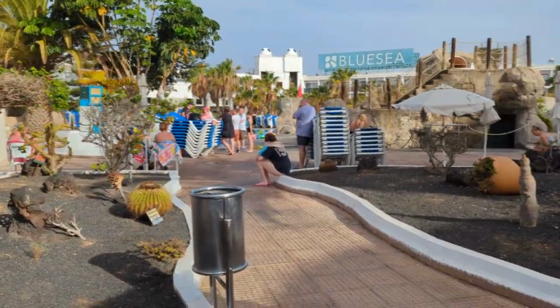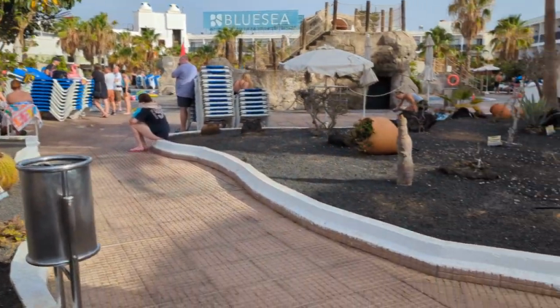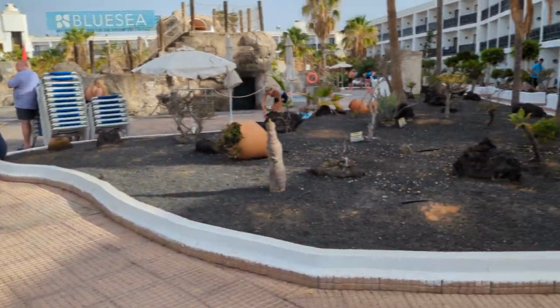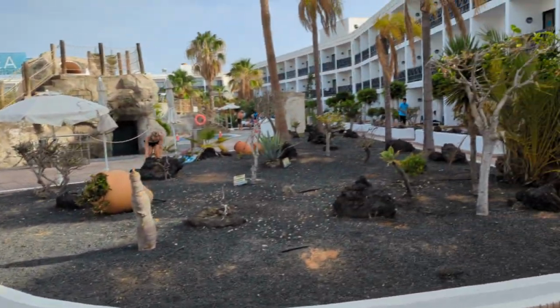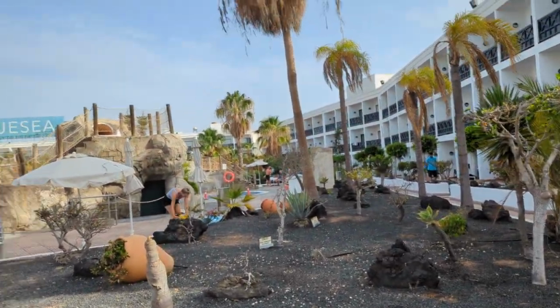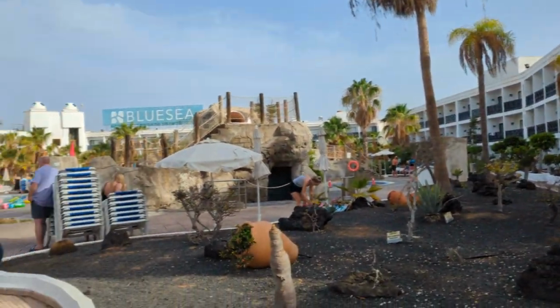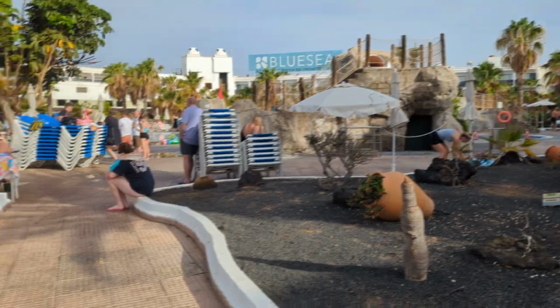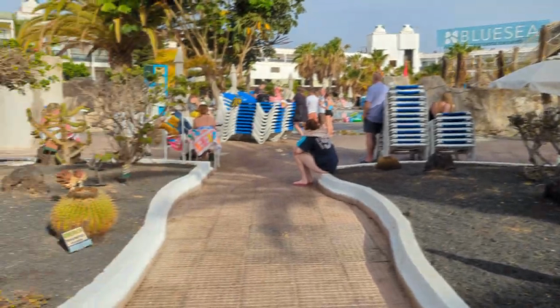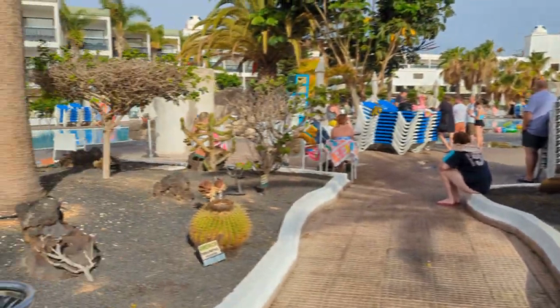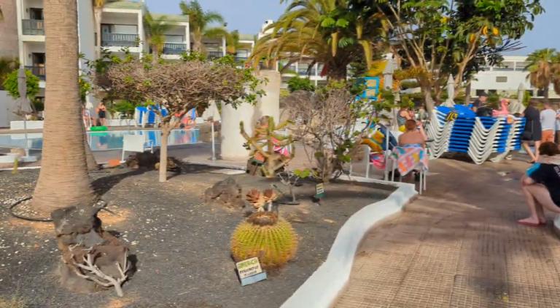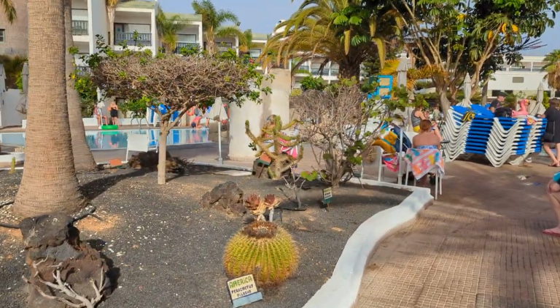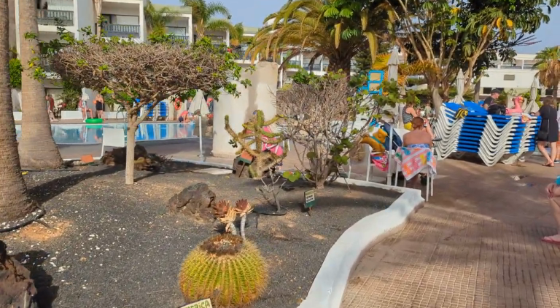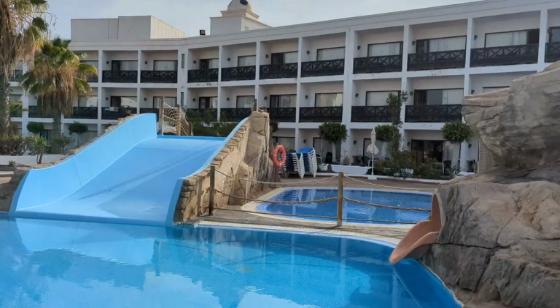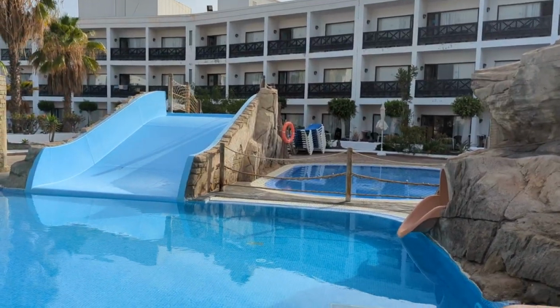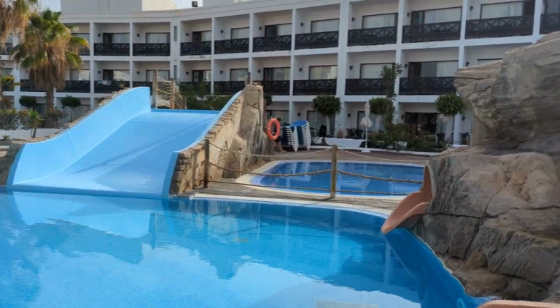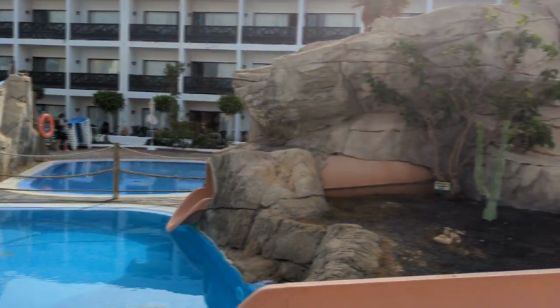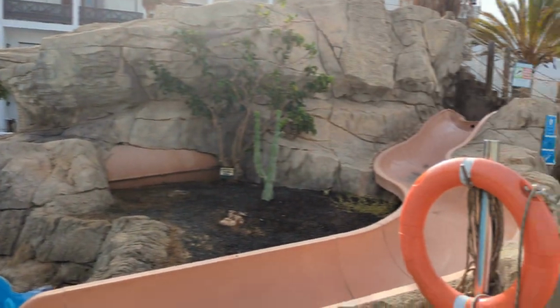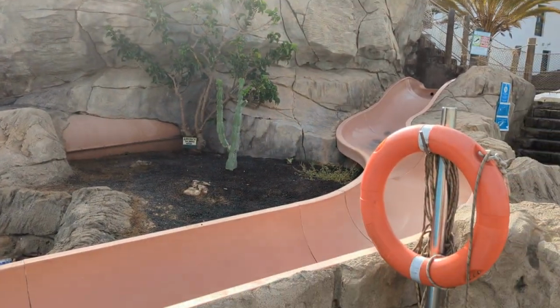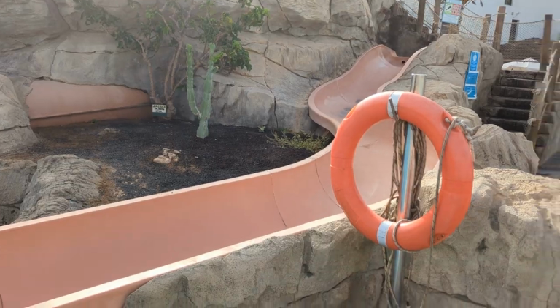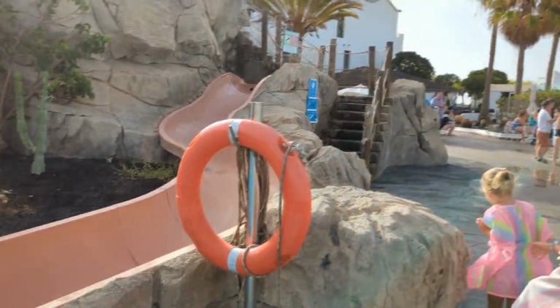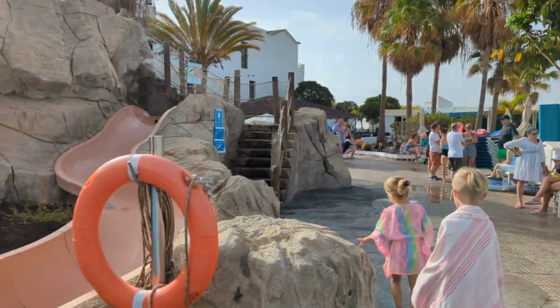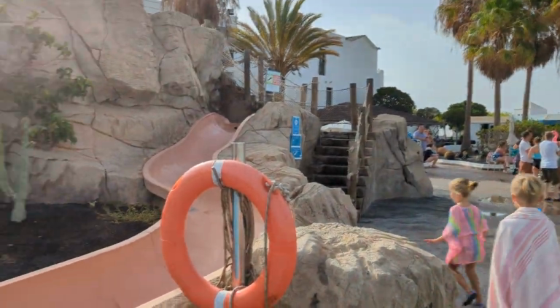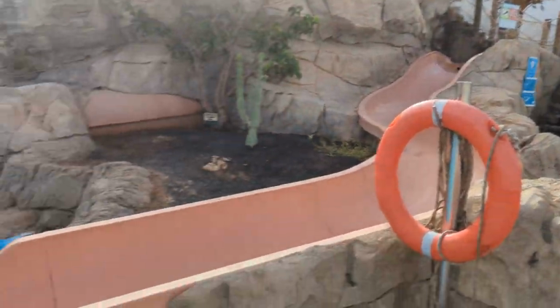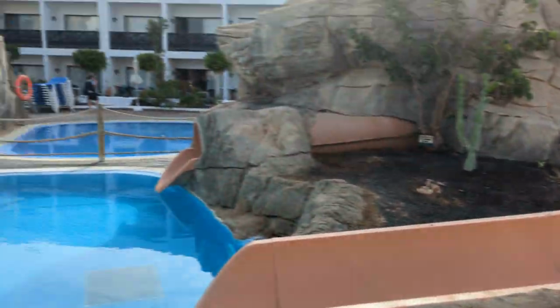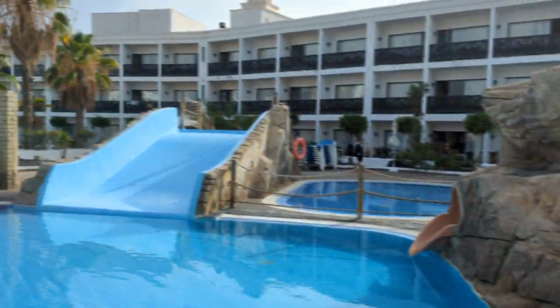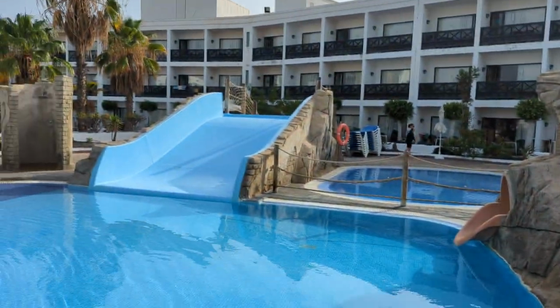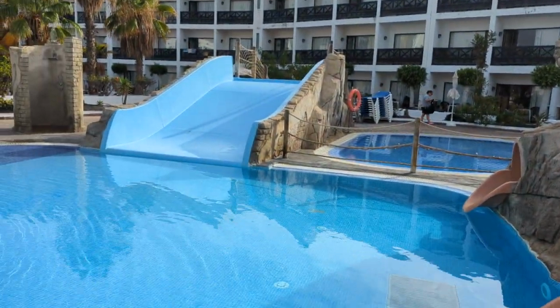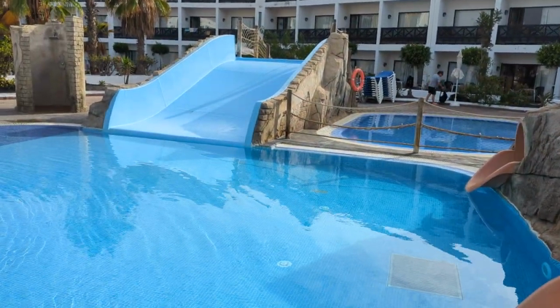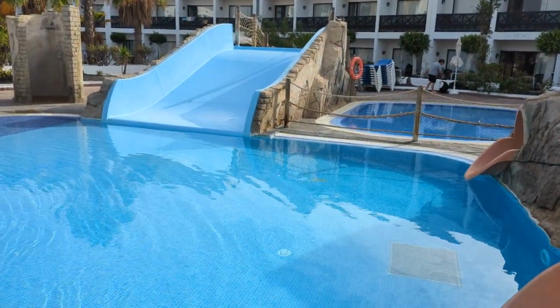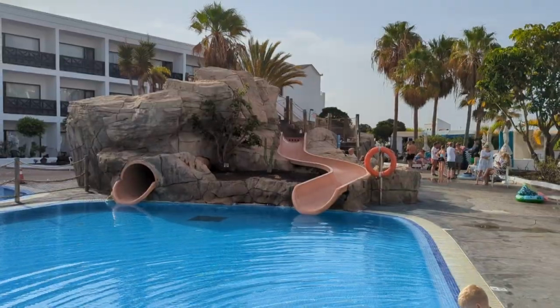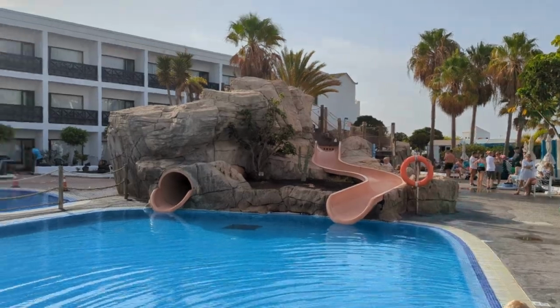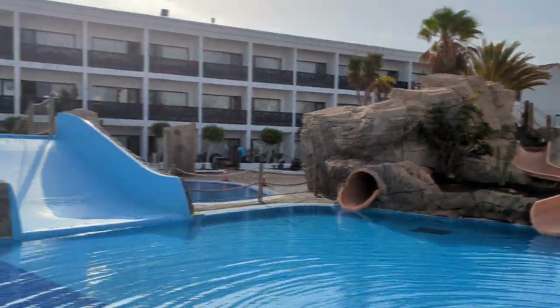These are all people waiting for pools. There are quite nice slides here — a couple of slides. And you do have to be under 12.